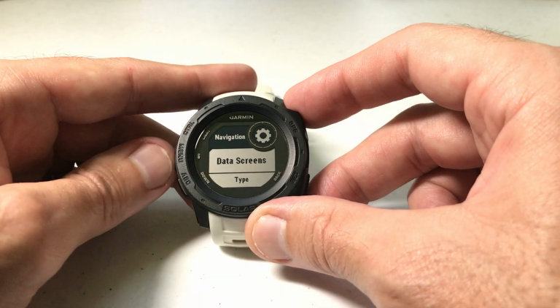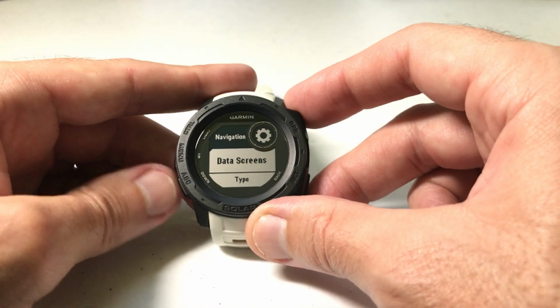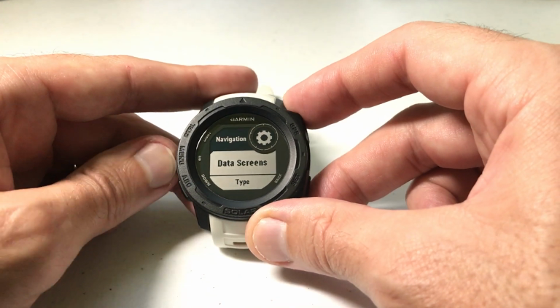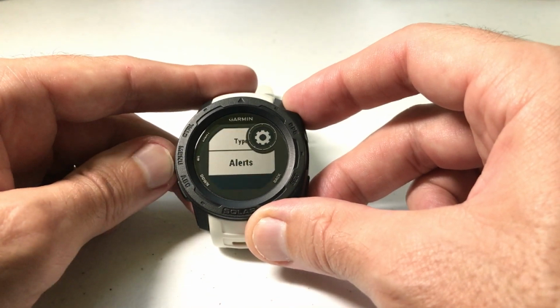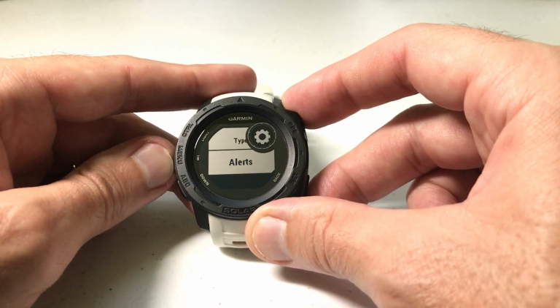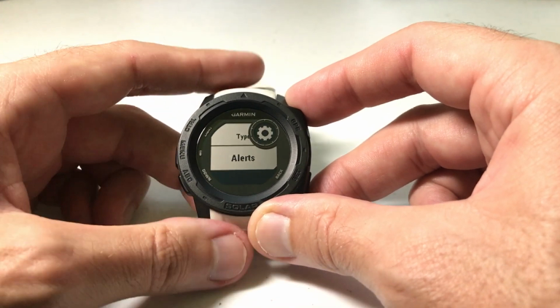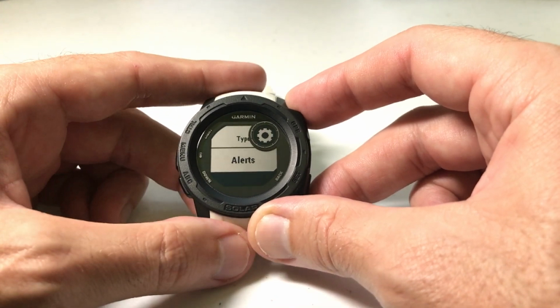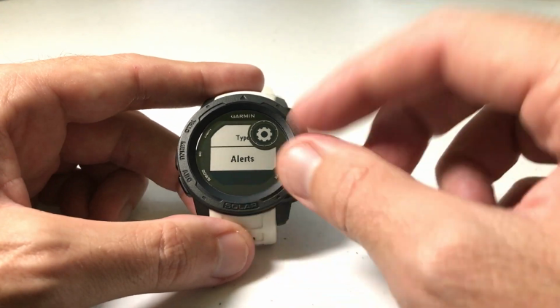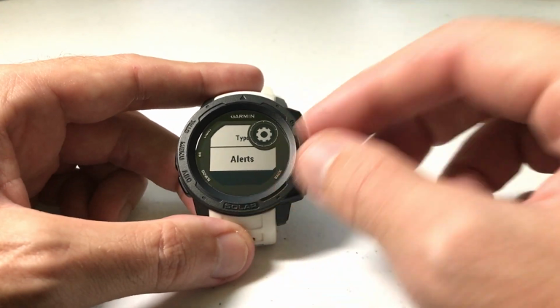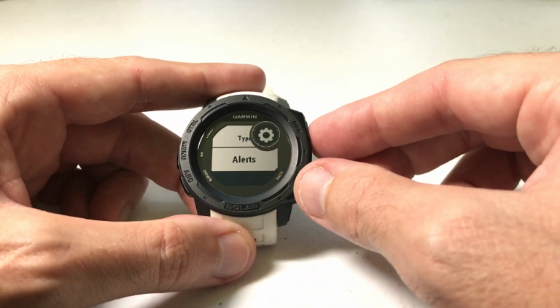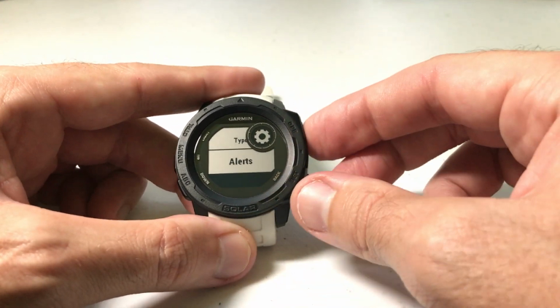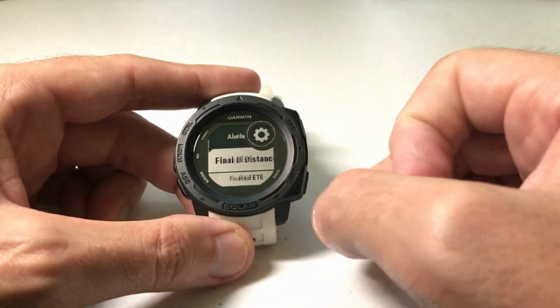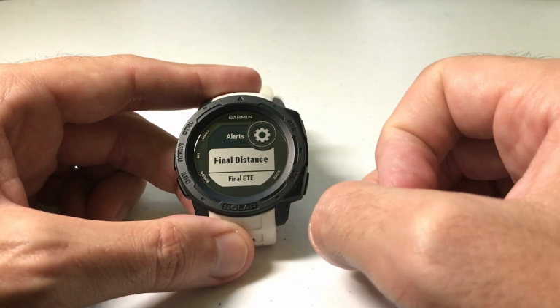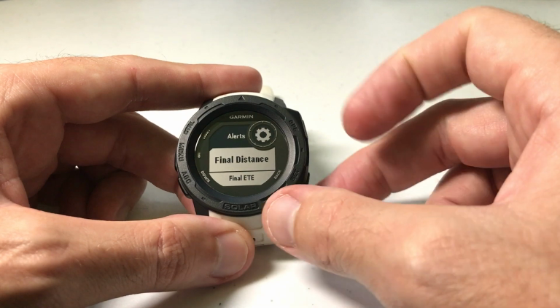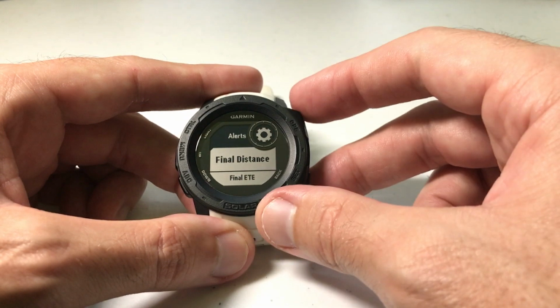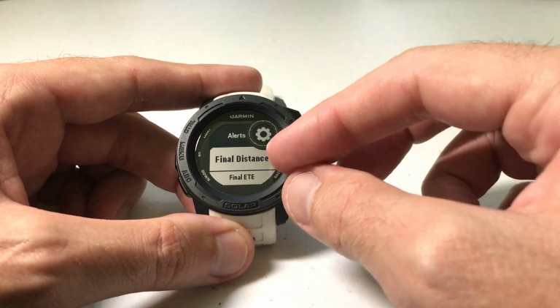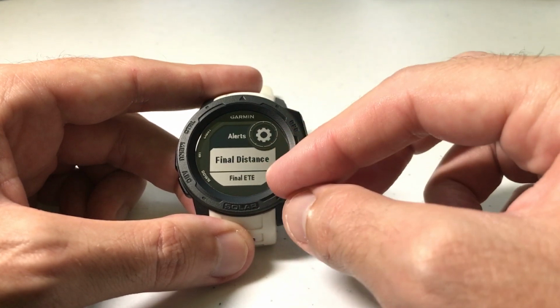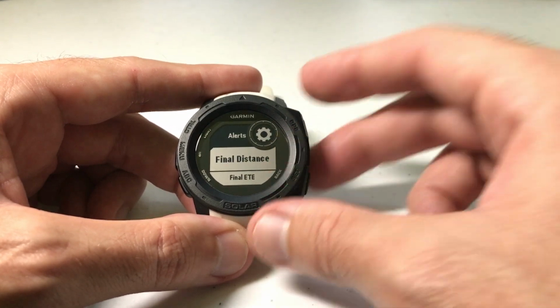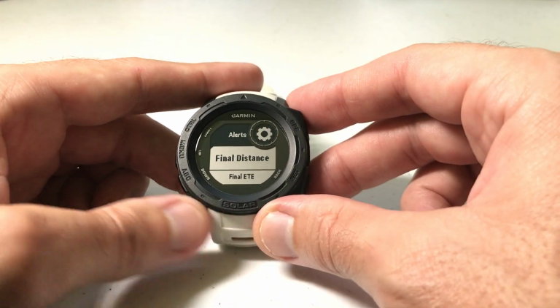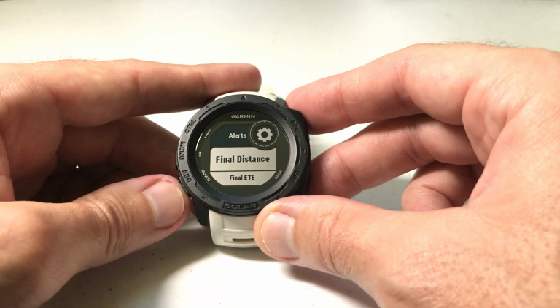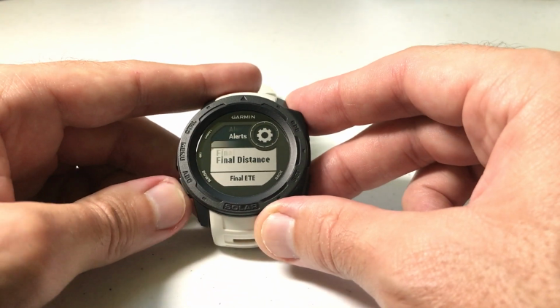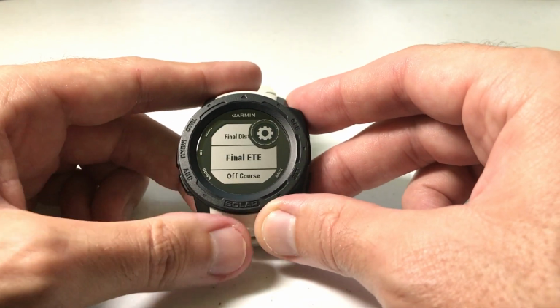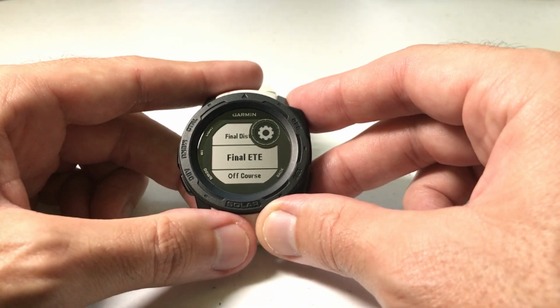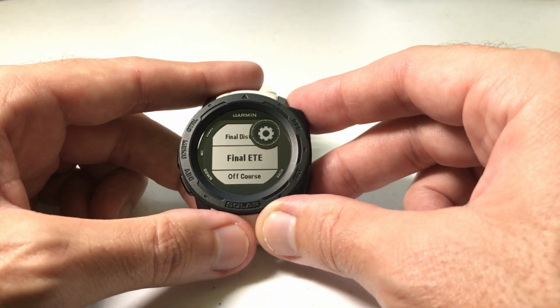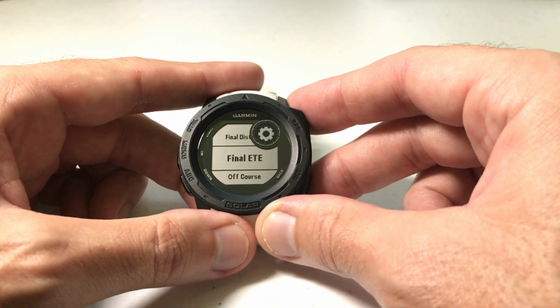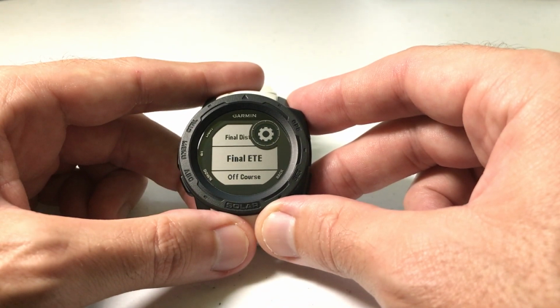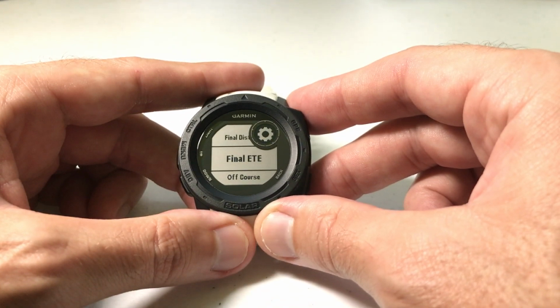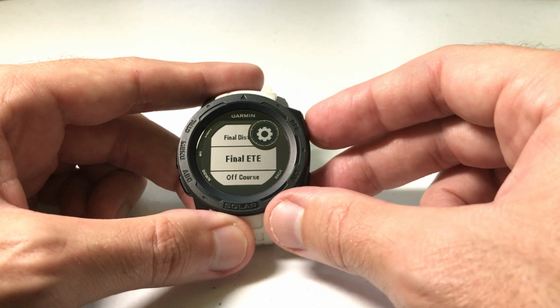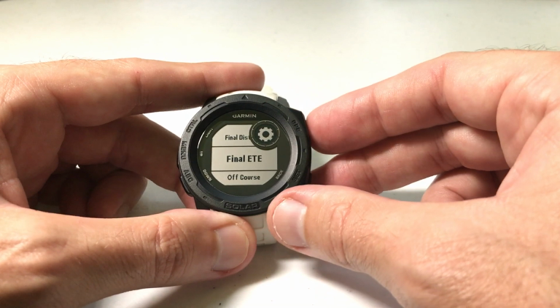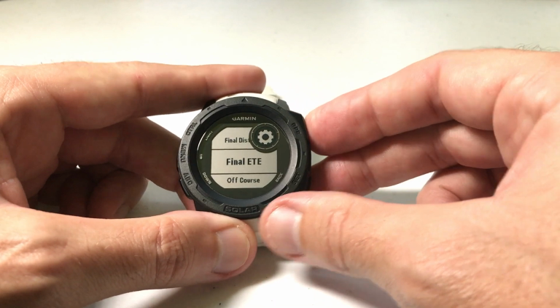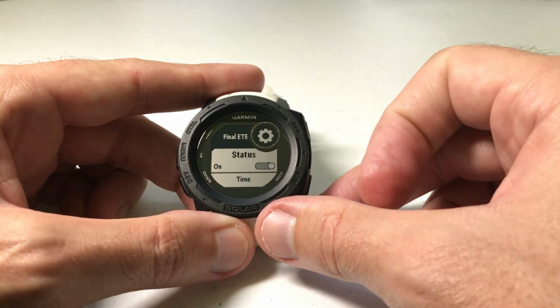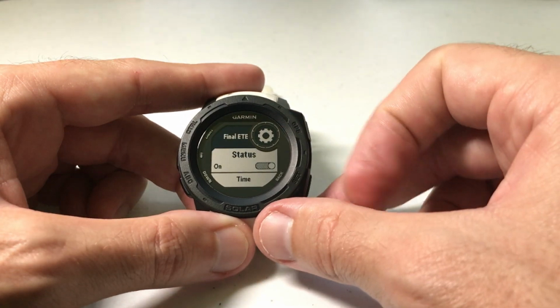Again, we're going to use the up or down button and go to Alerts. We'll press GPS to select Alerts, and you'll see that the second alert option you have is called Final ETE. We'll press GPS to select it.